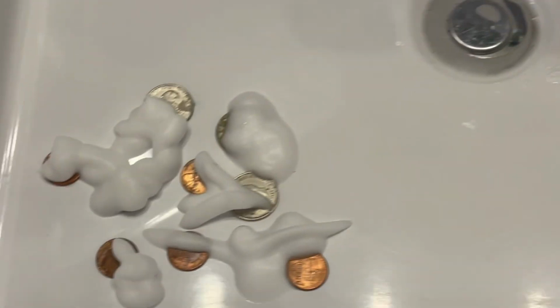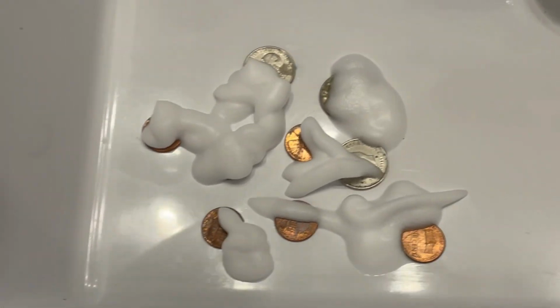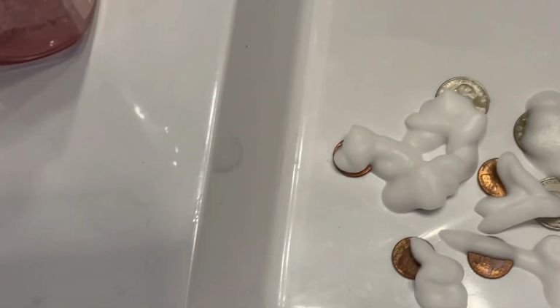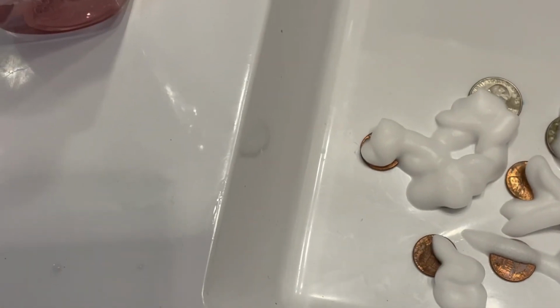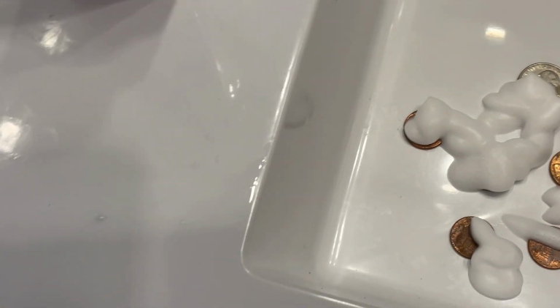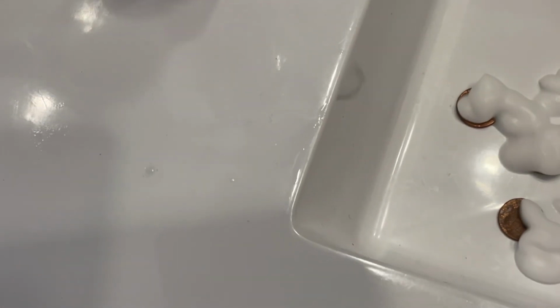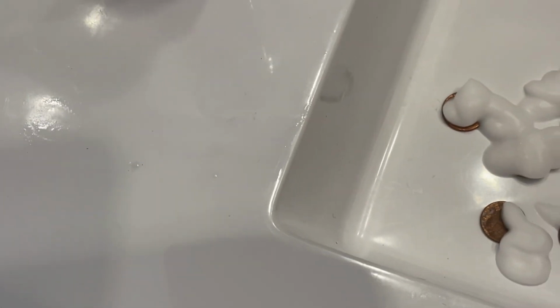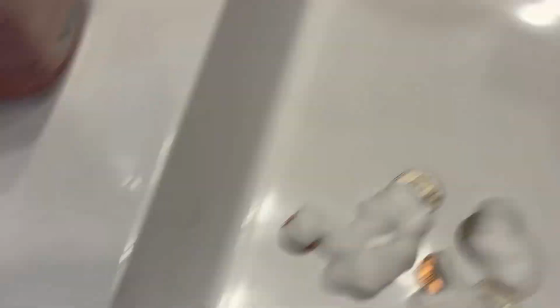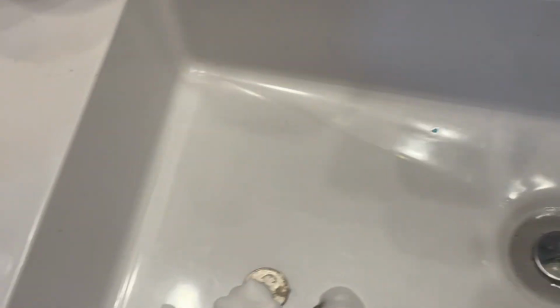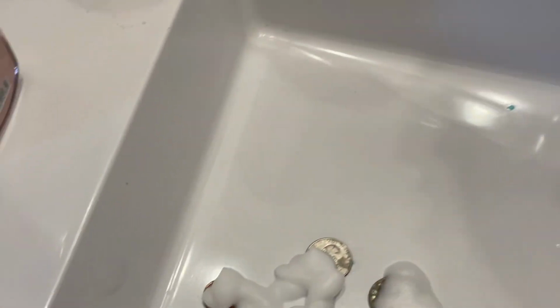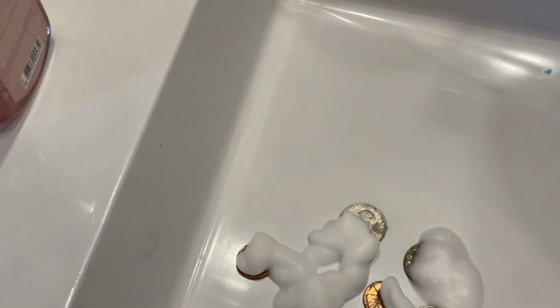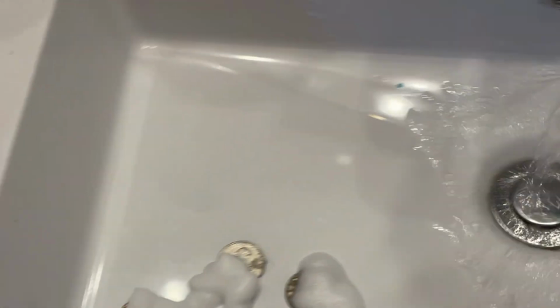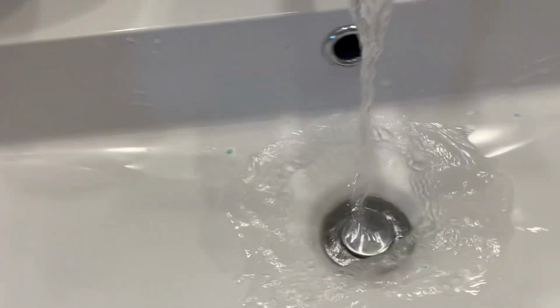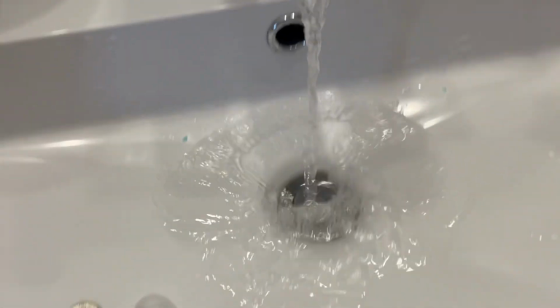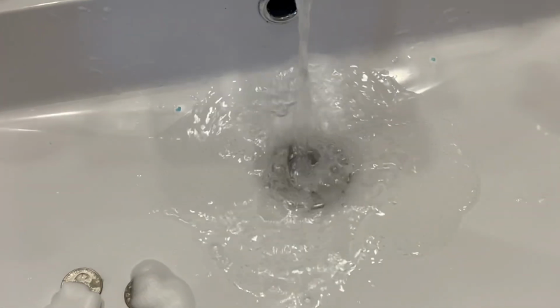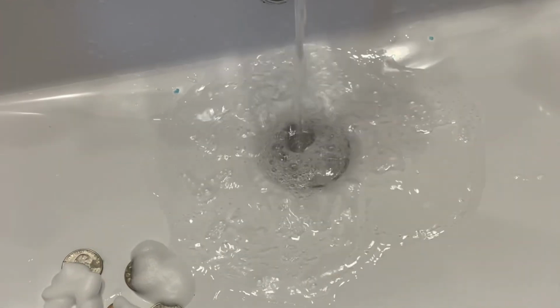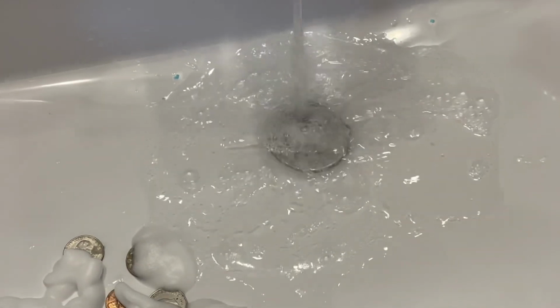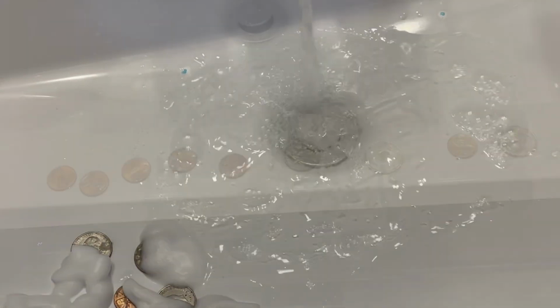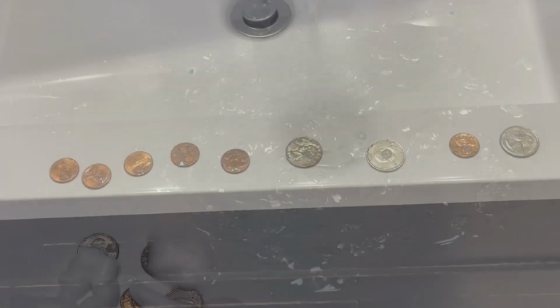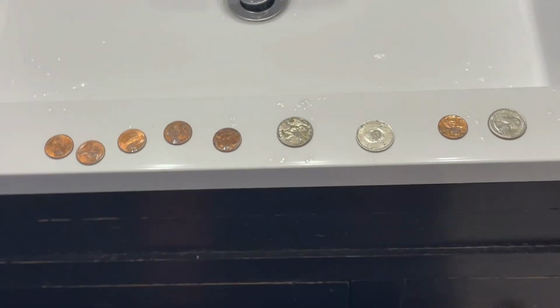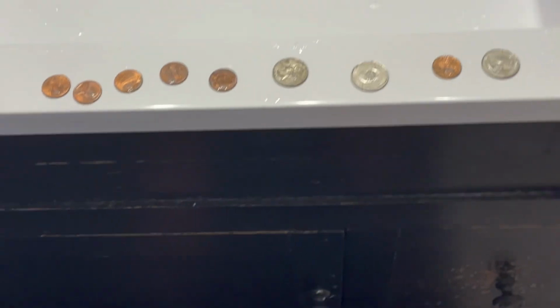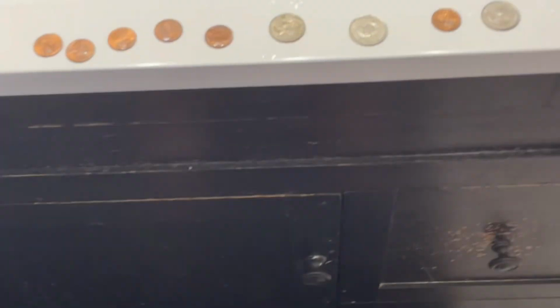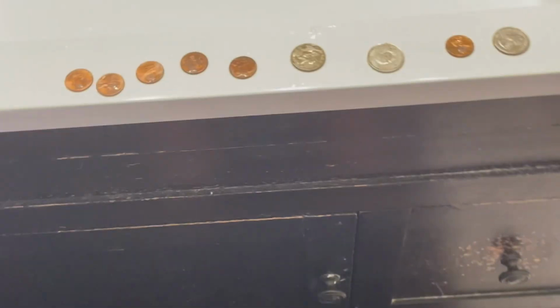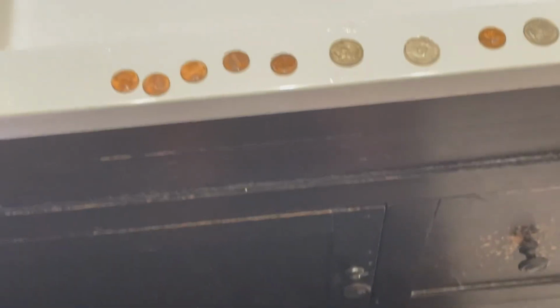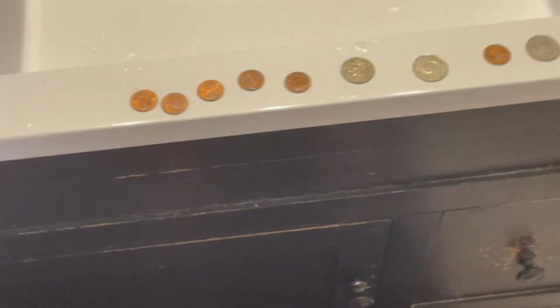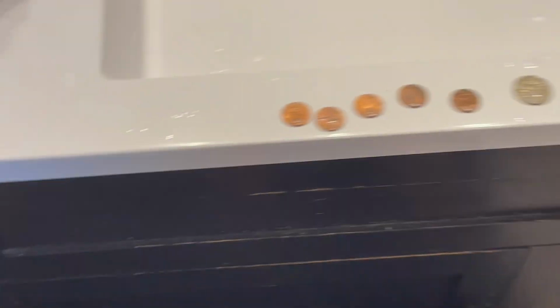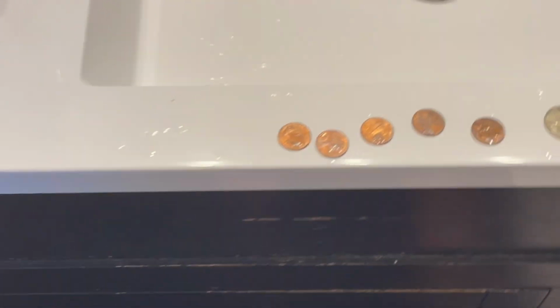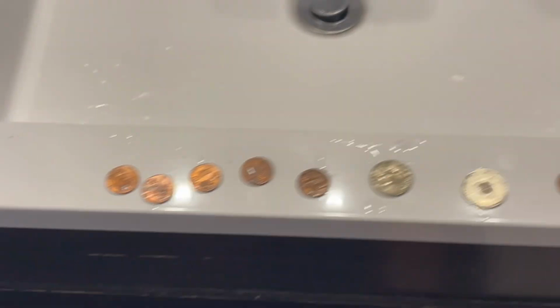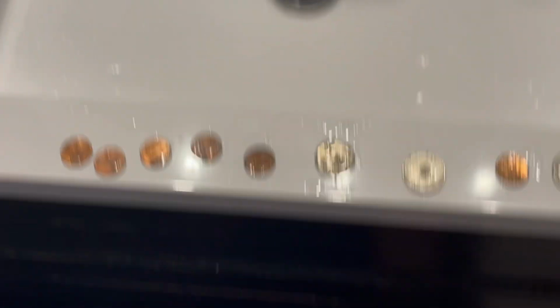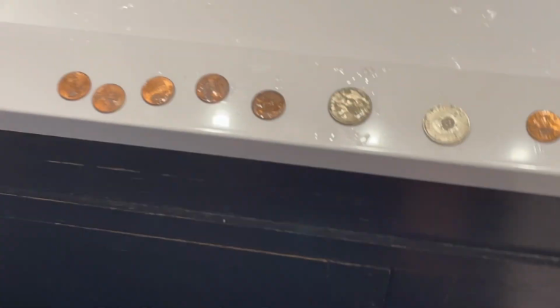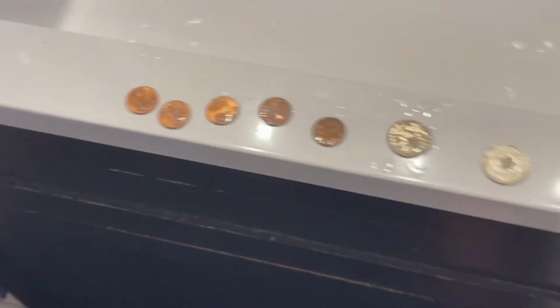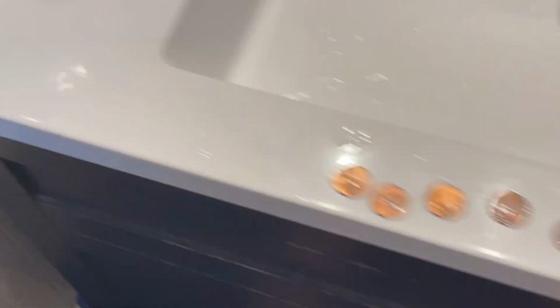Now somehow we're gonna have to have water put on these. So these coins are now wet and they smell amazing.